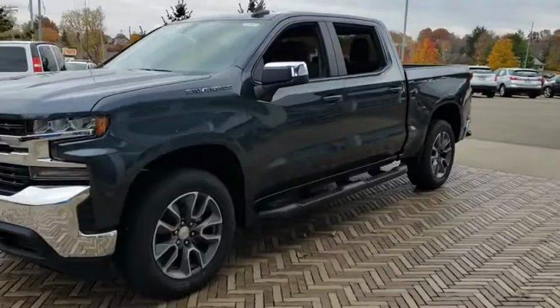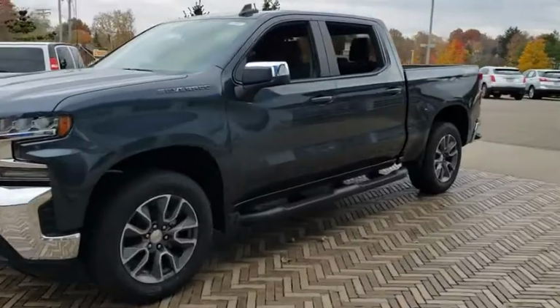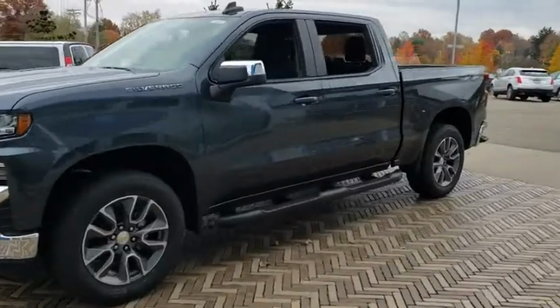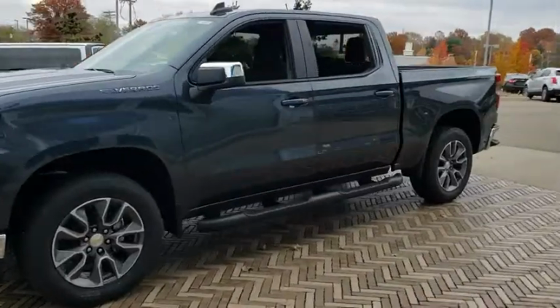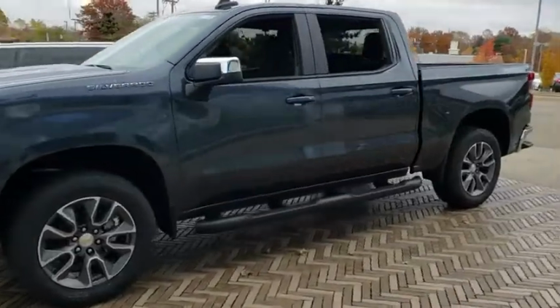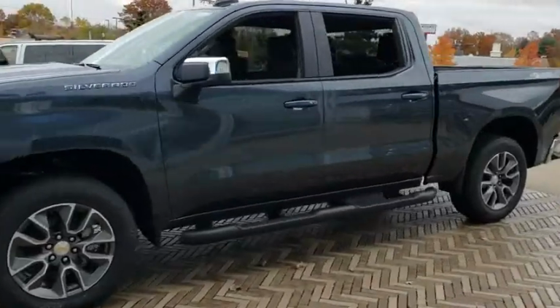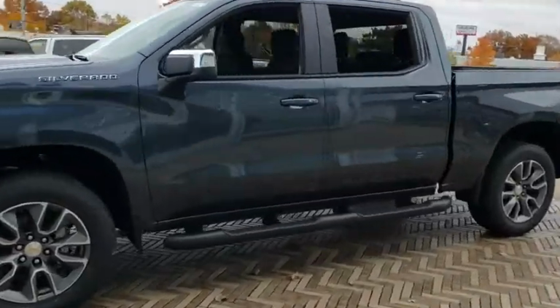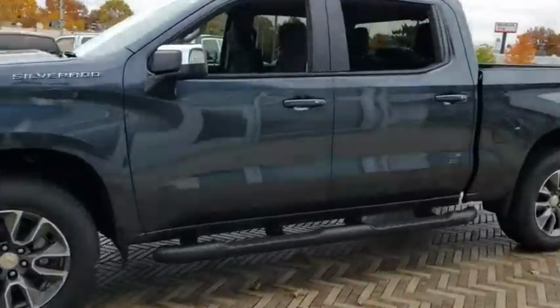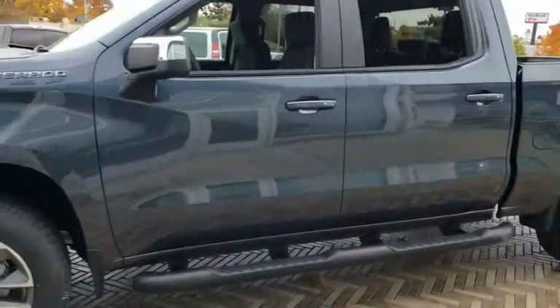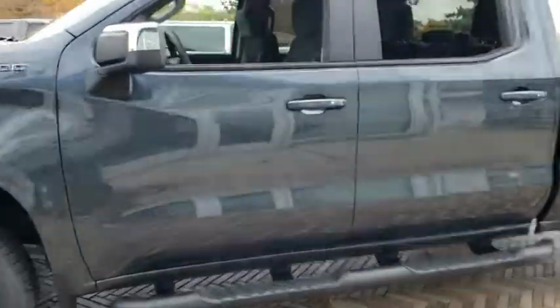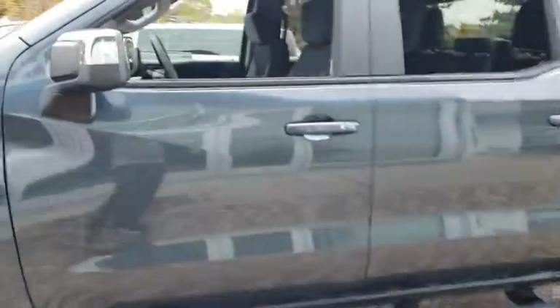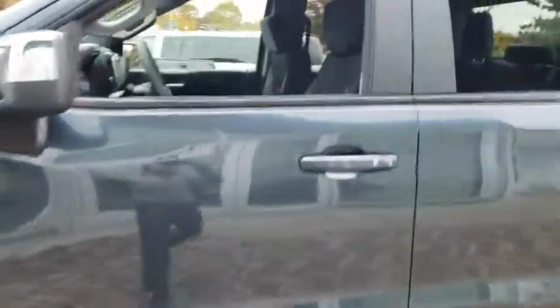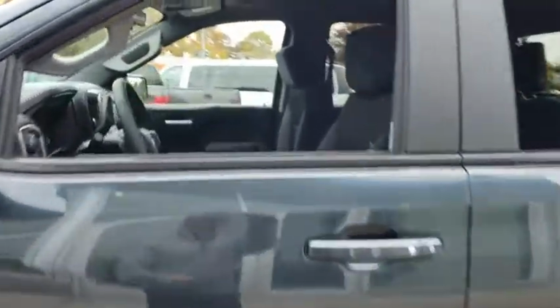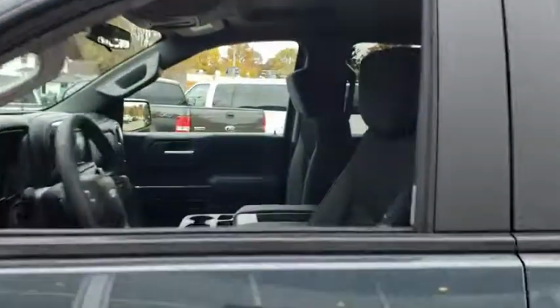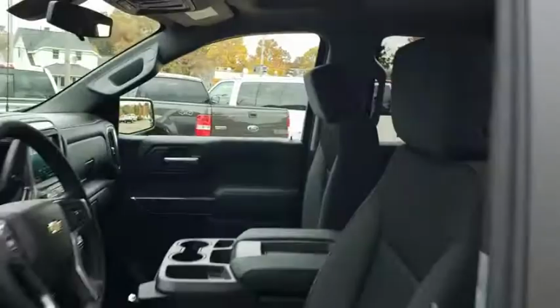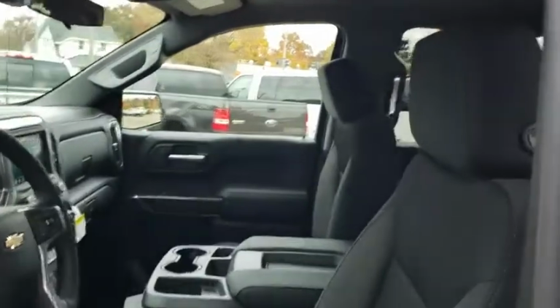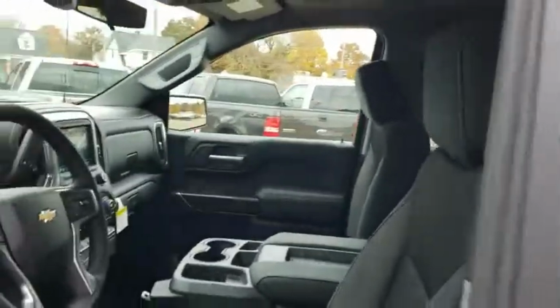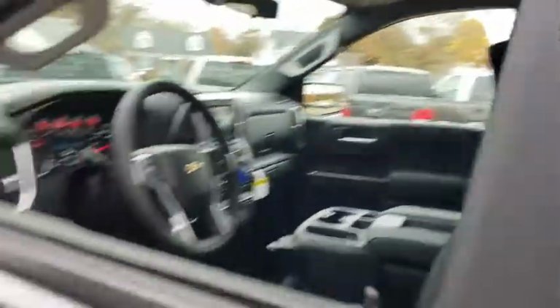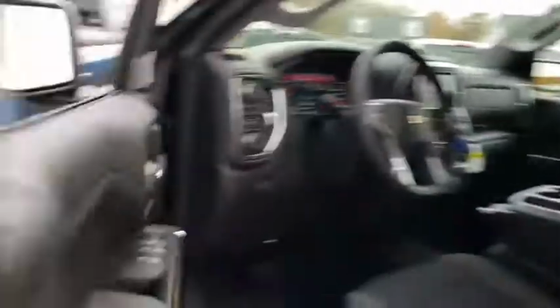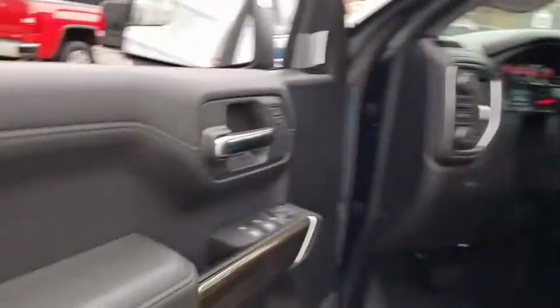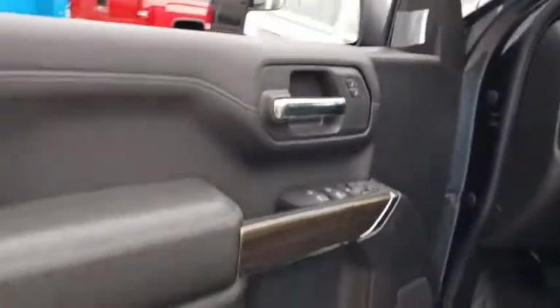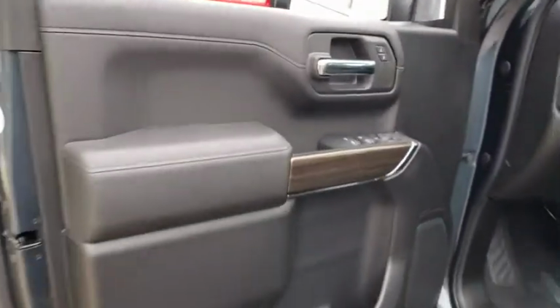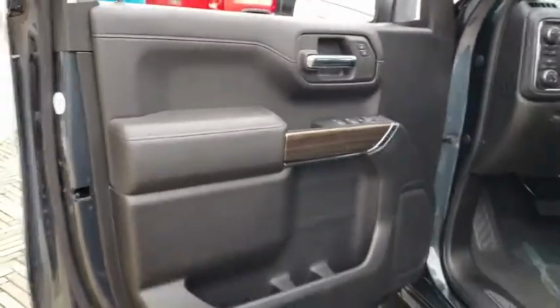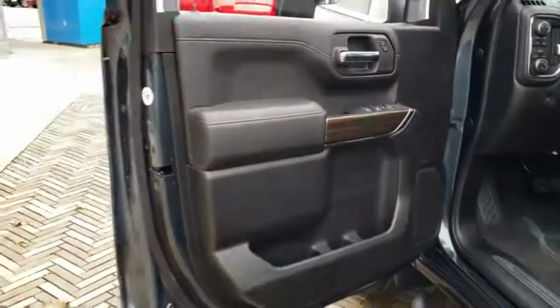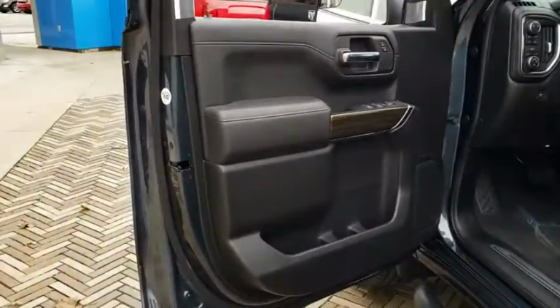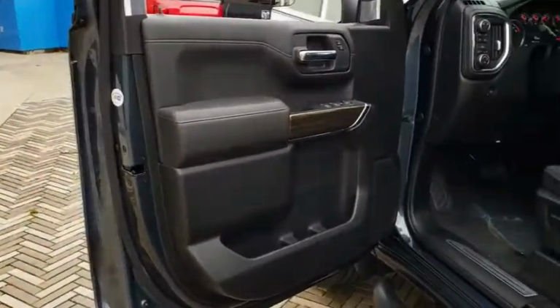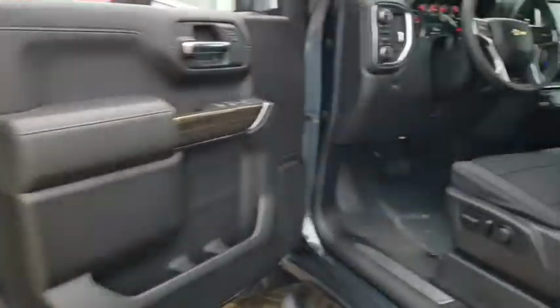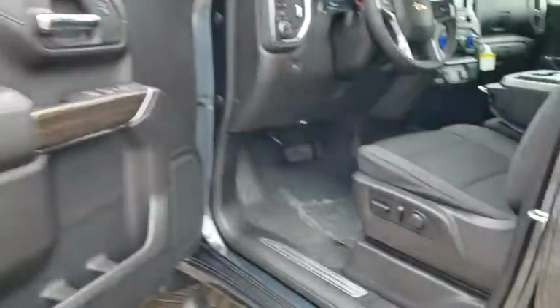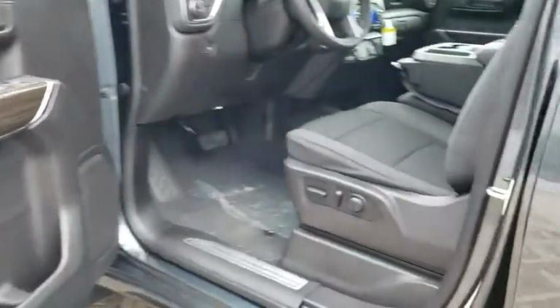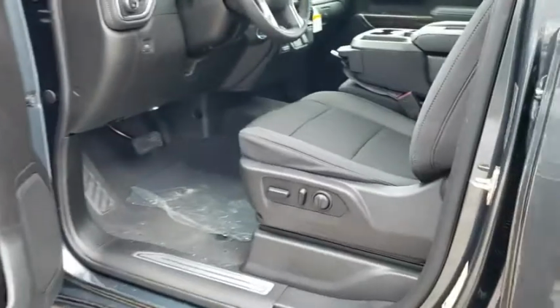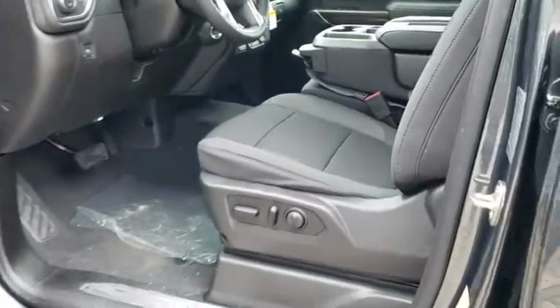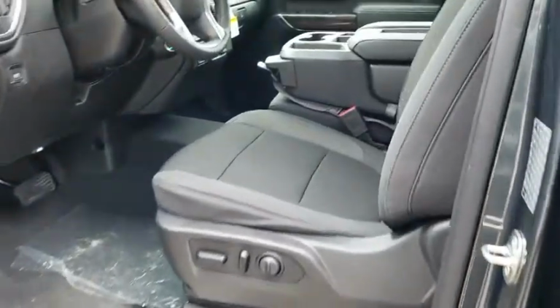The impressive interior is simply another reason that the Chevy Silverado is a top choice among truck buyers. This vehicle has less than 100 miles. Here are some of this vehicle's great options.